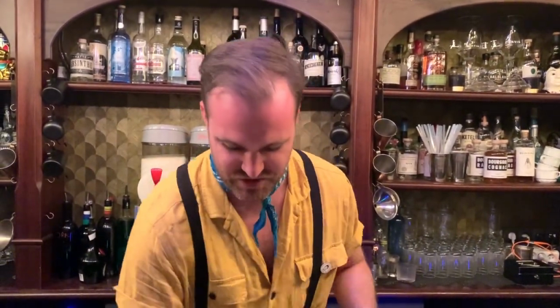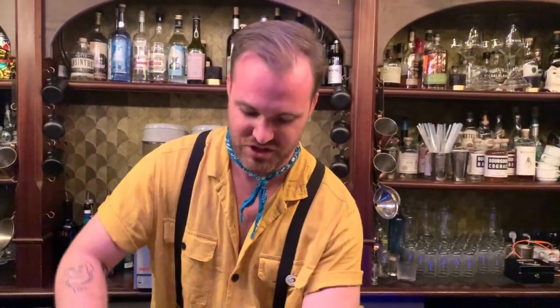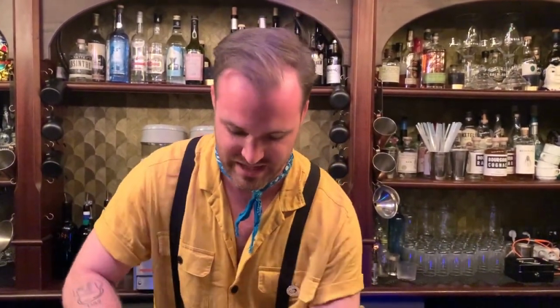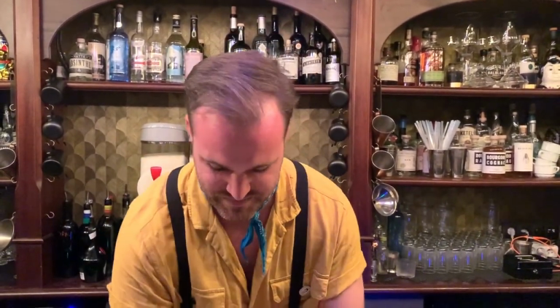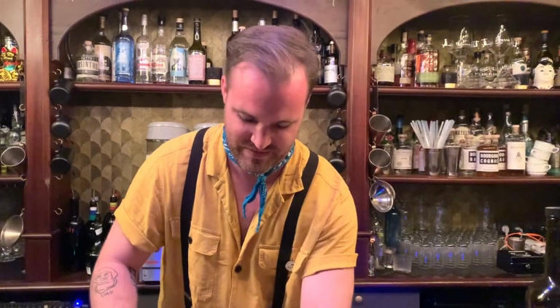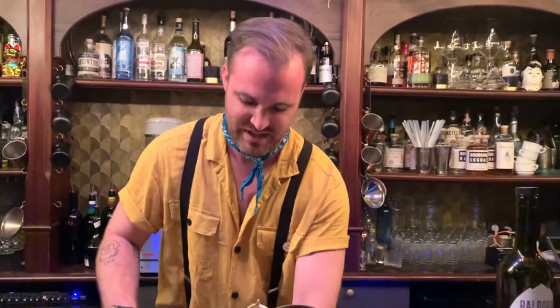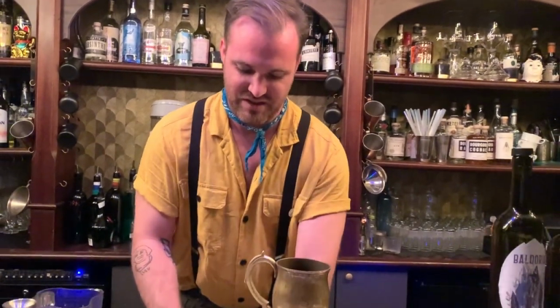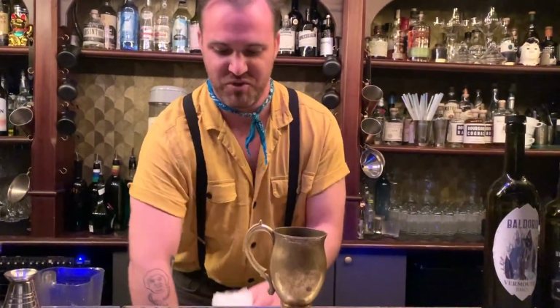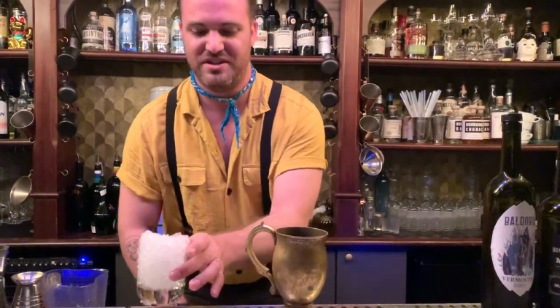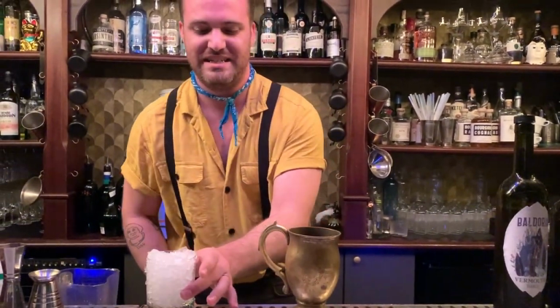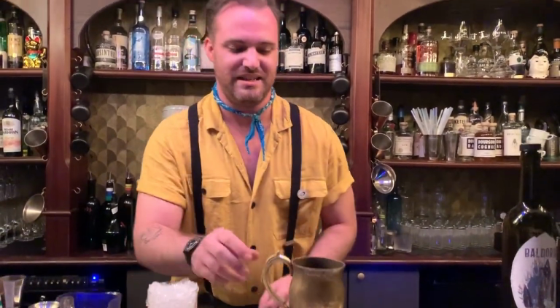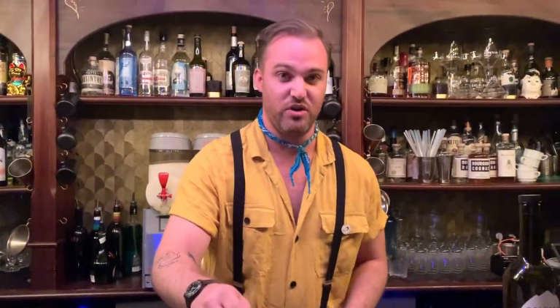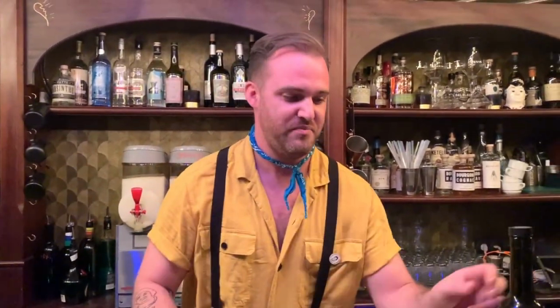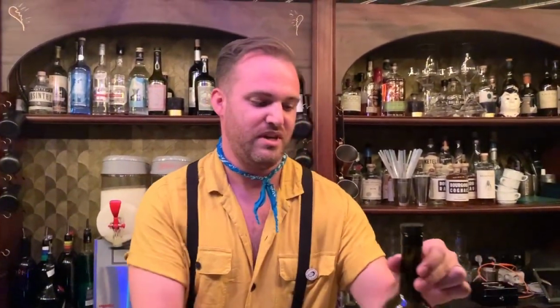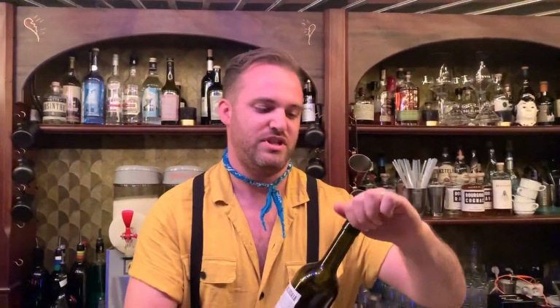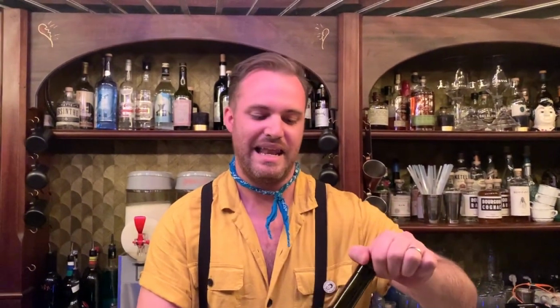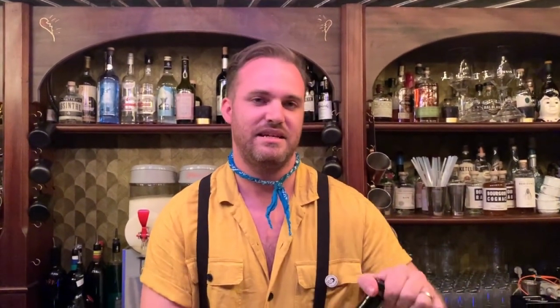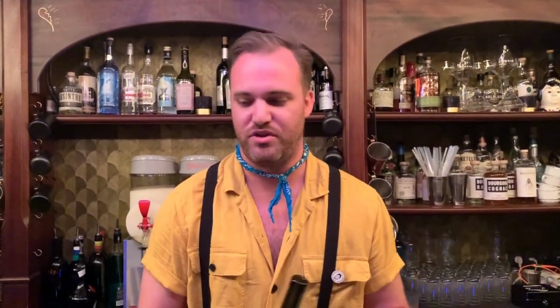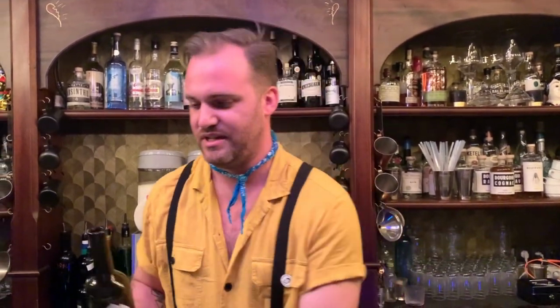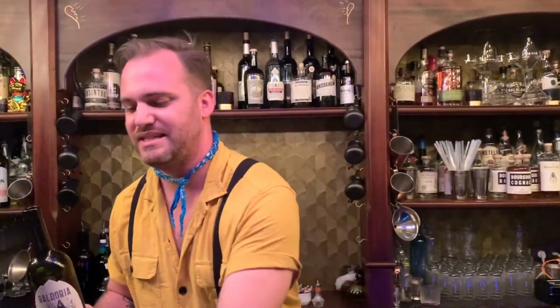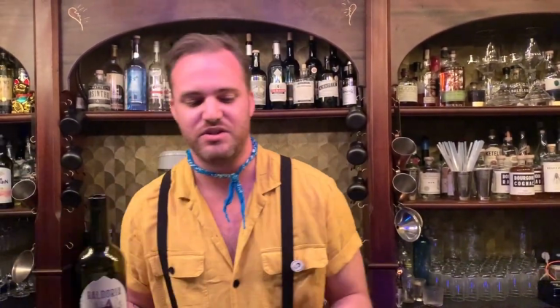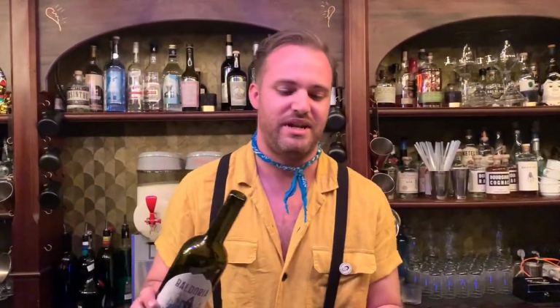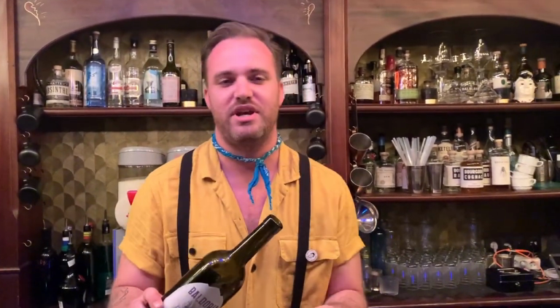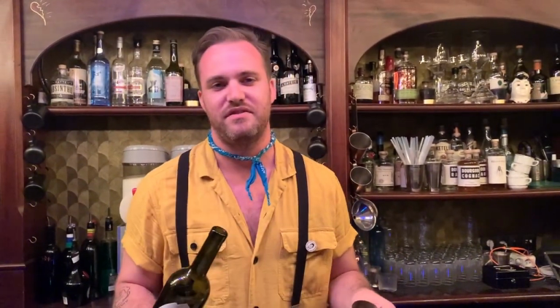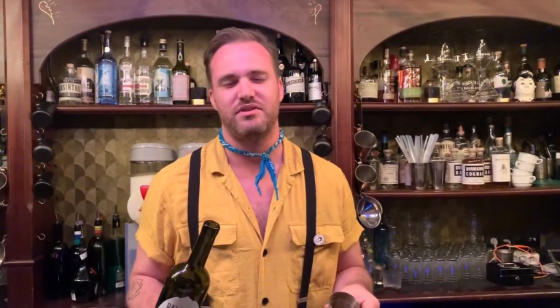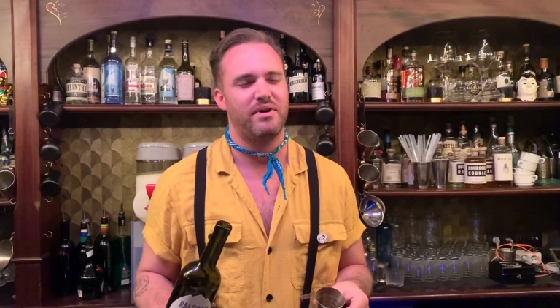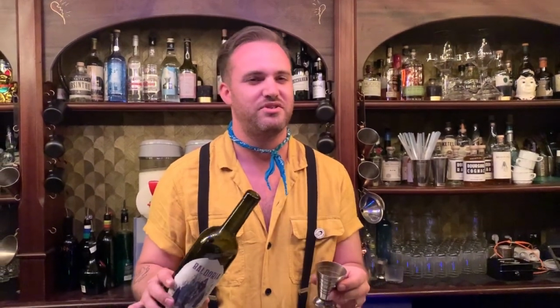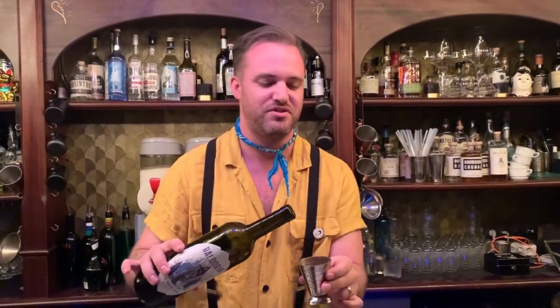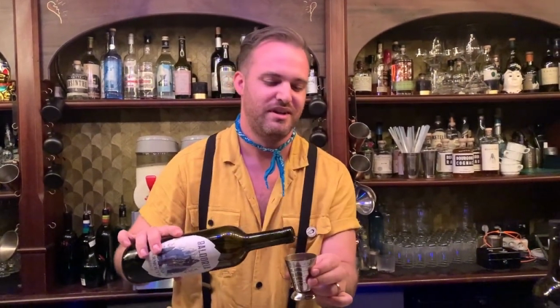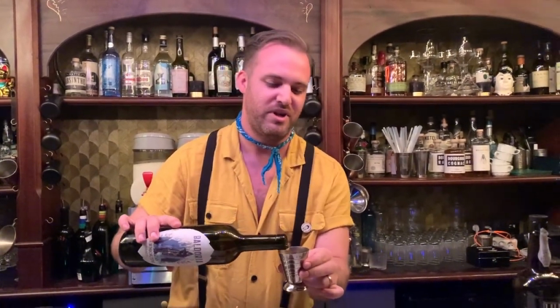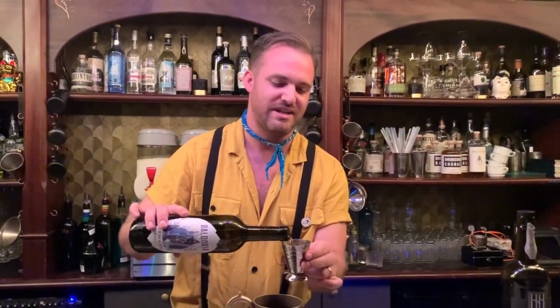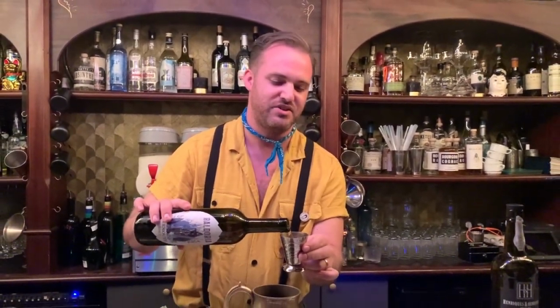First I'll chill my glass. The first thing I'm going to make you today is the Old Hickory, which is a classic vermouth cocktail. It's said to have been Andrew Jackson's favorite drink, but I'm not sure if that's true. But either way, it's a lovely drink.